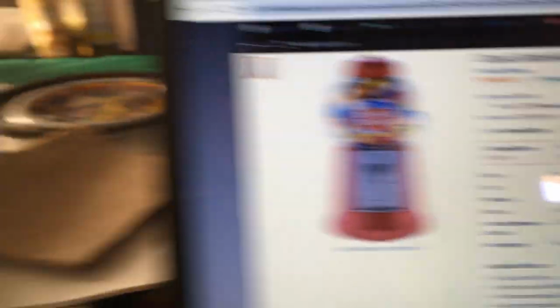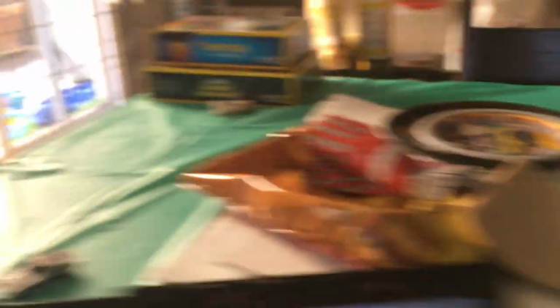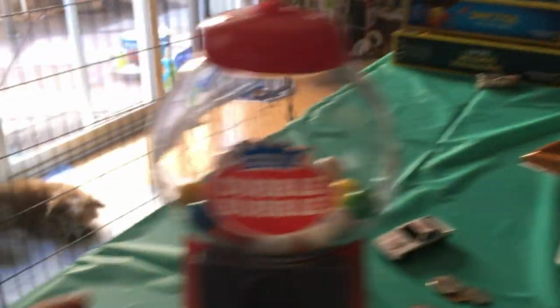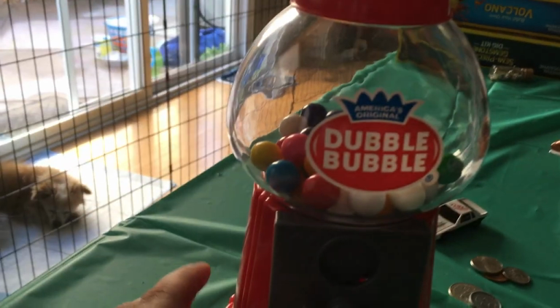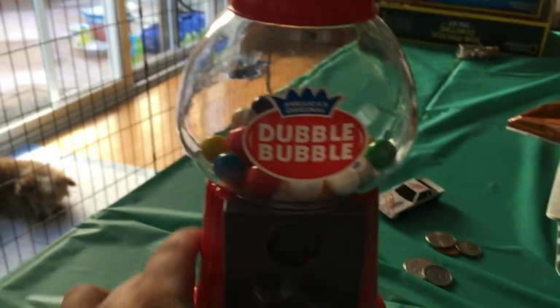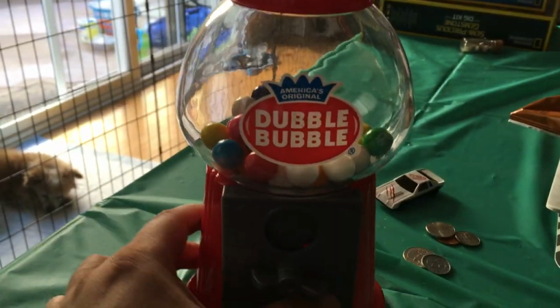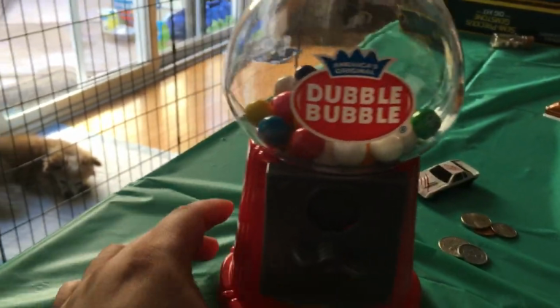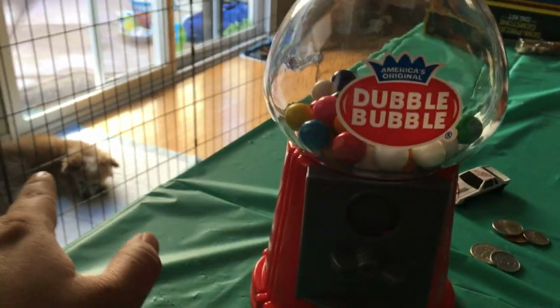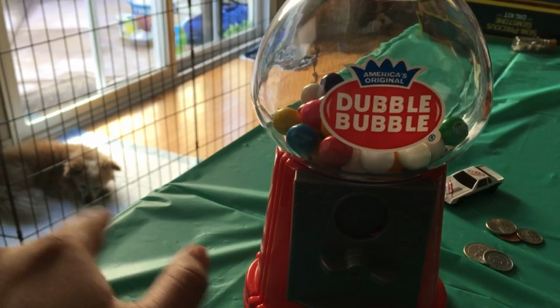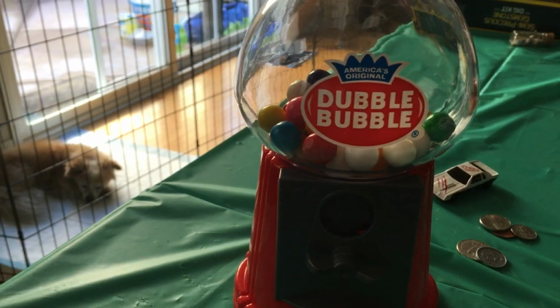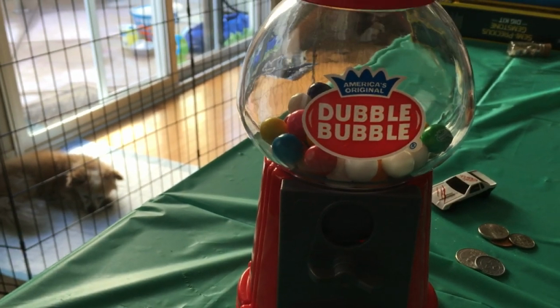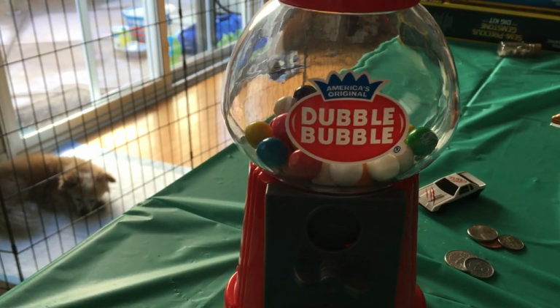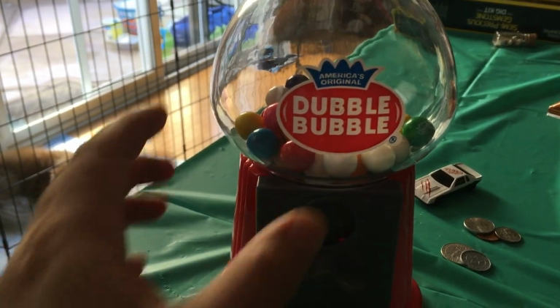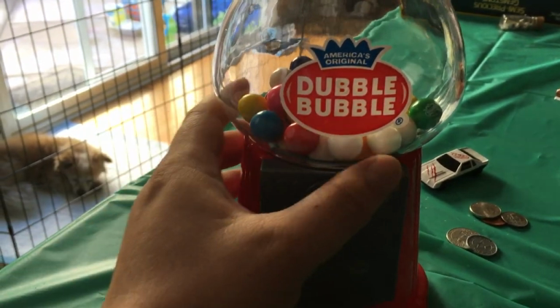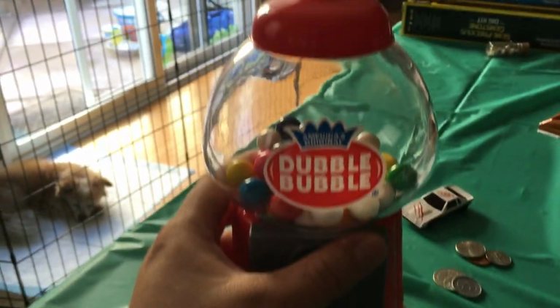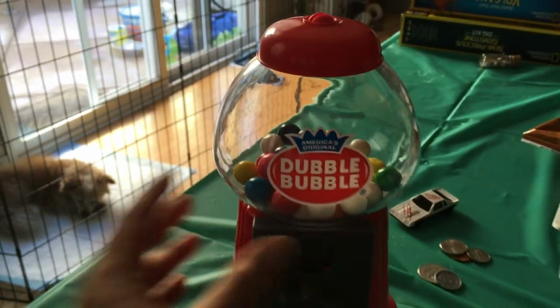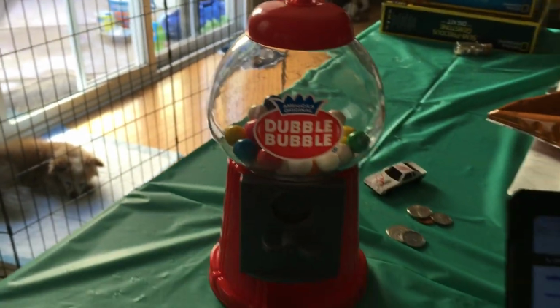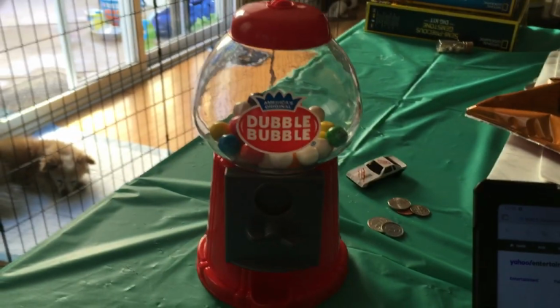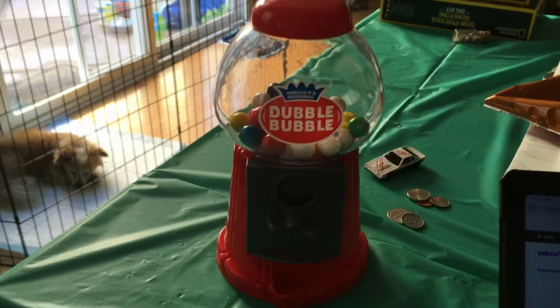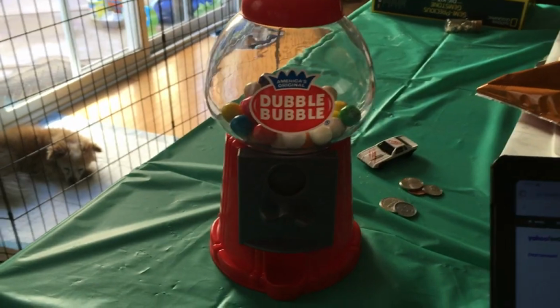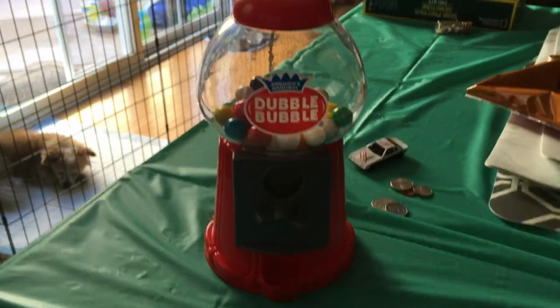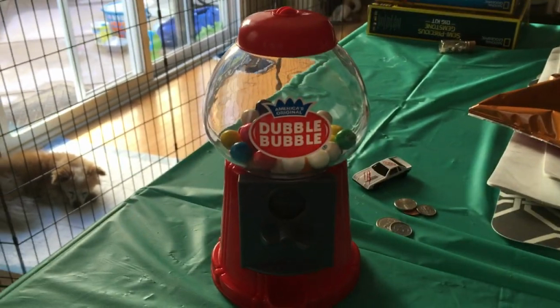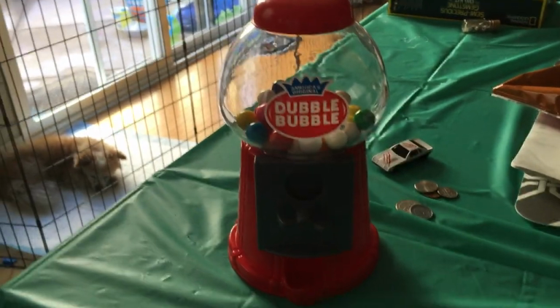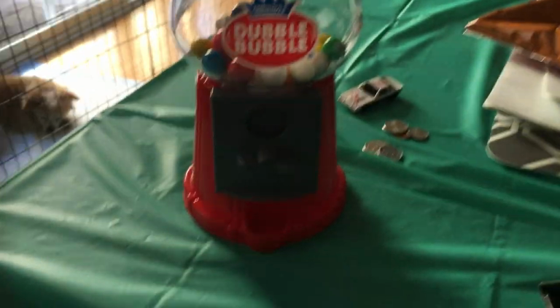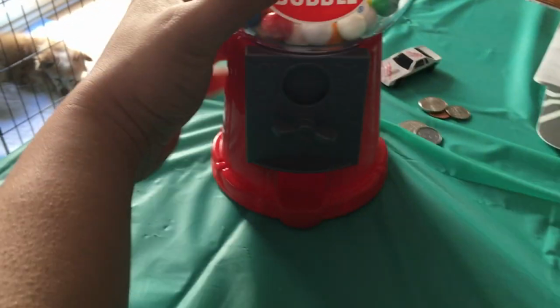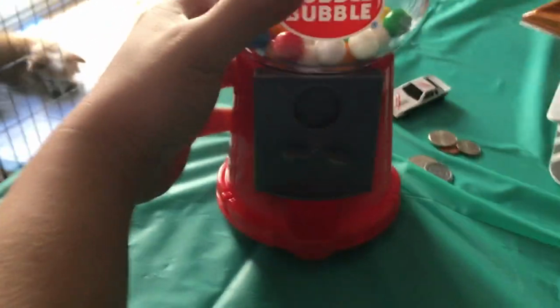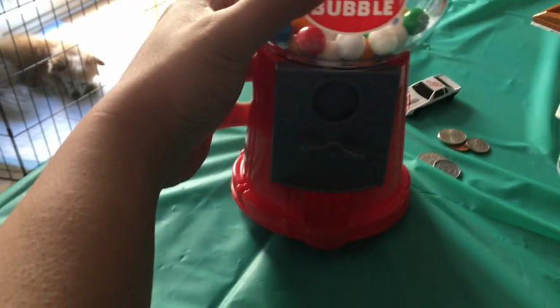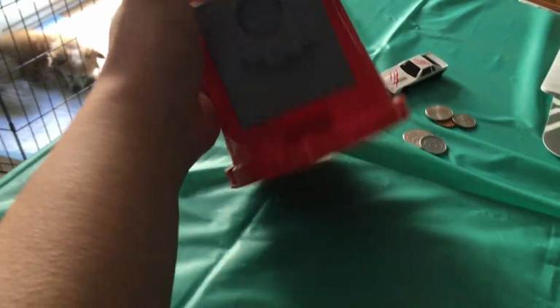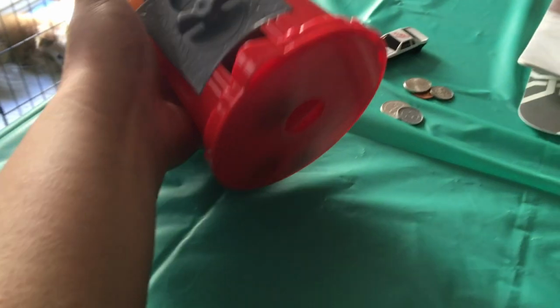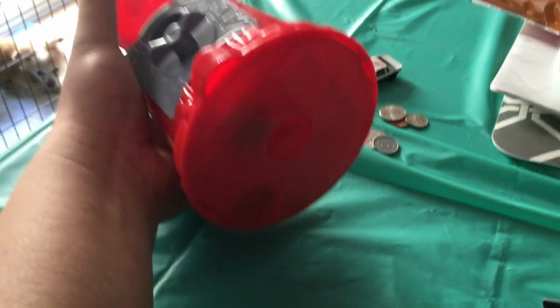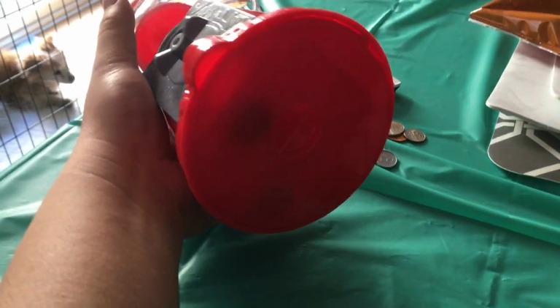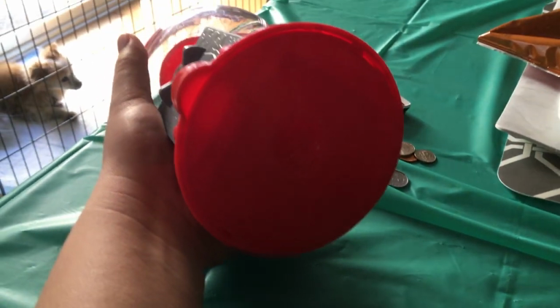So this is where it comes. It looks like this. And that's the balloon.